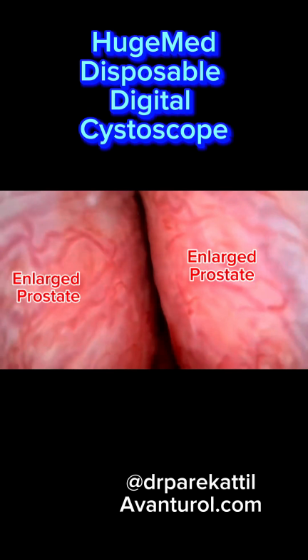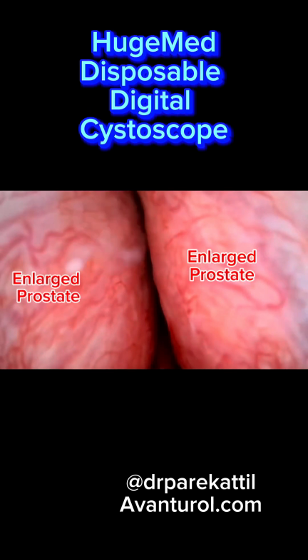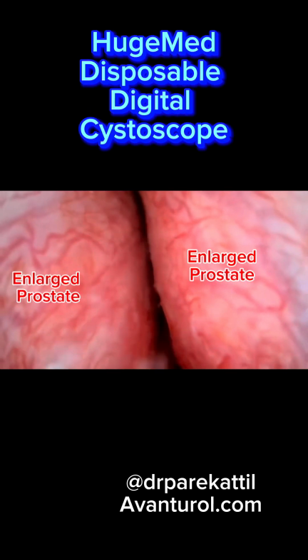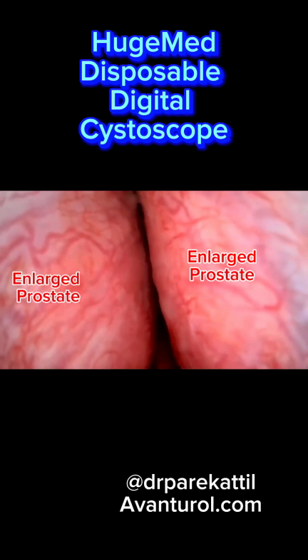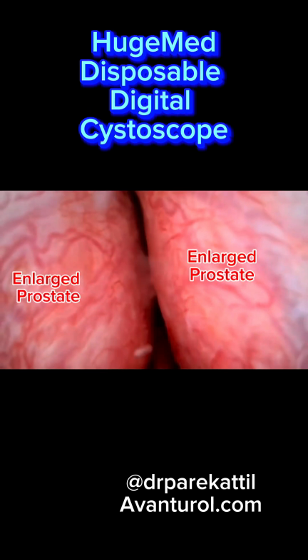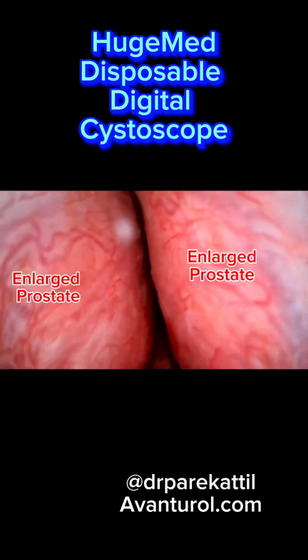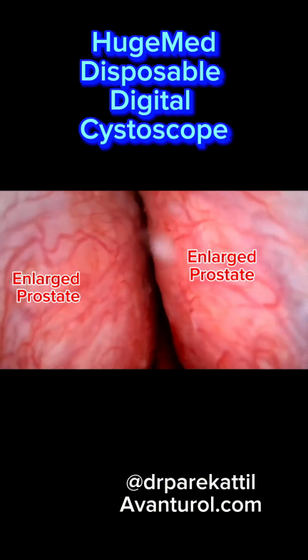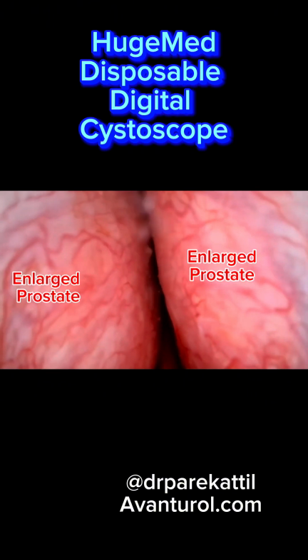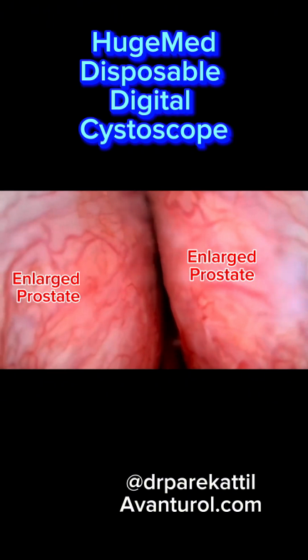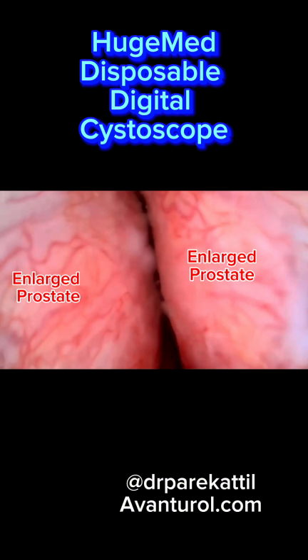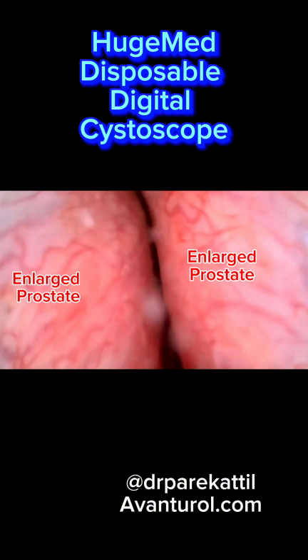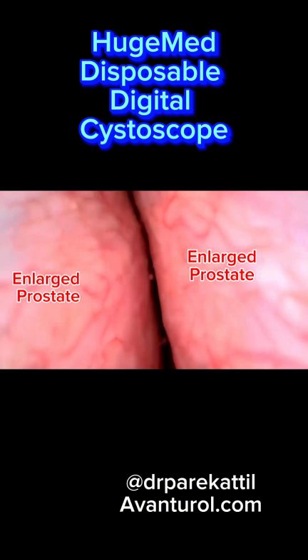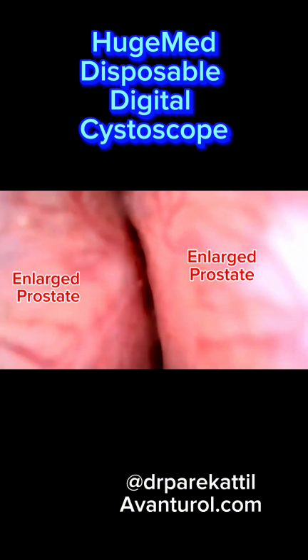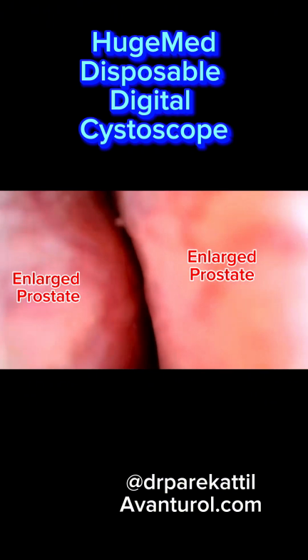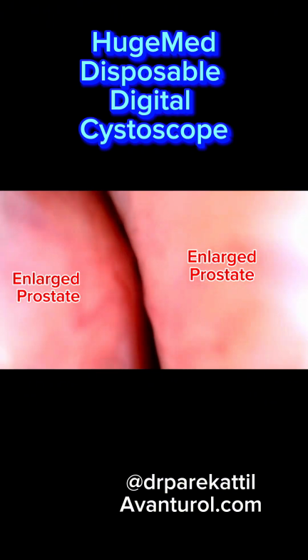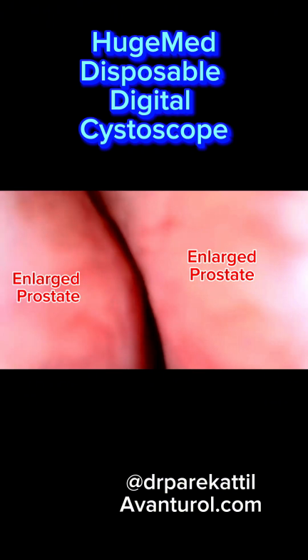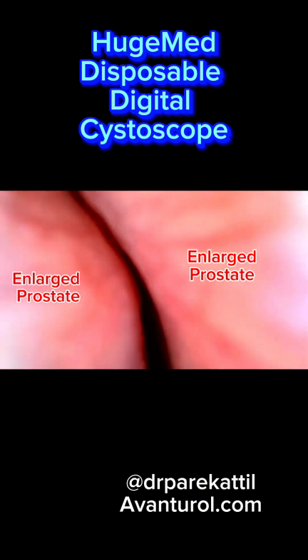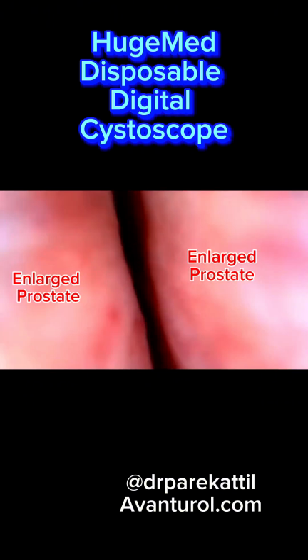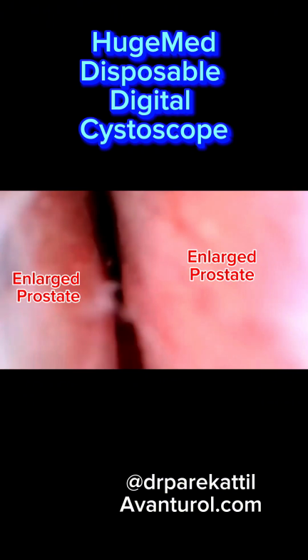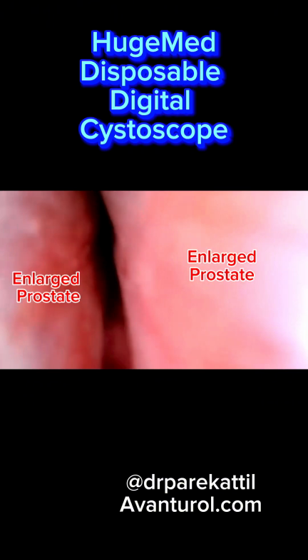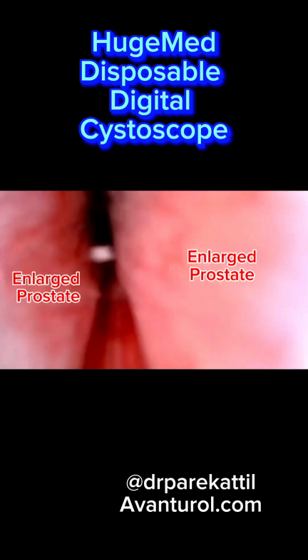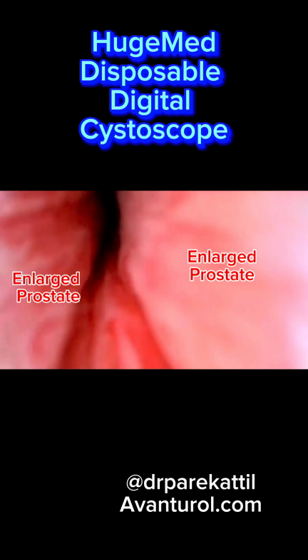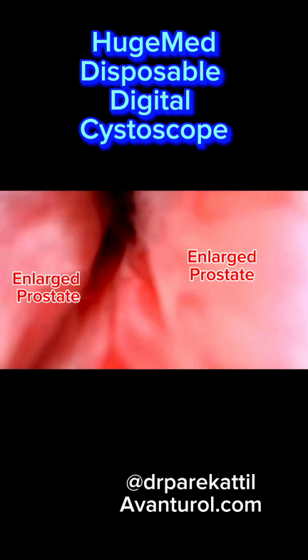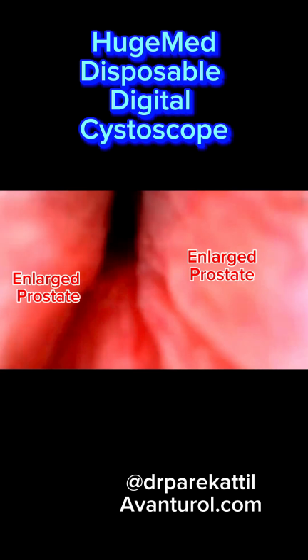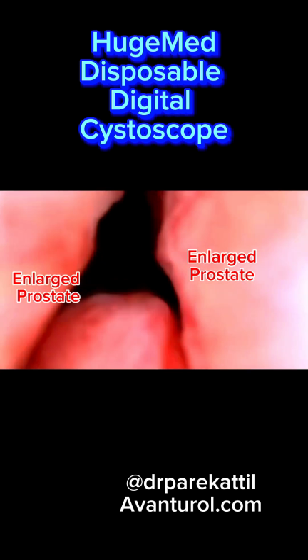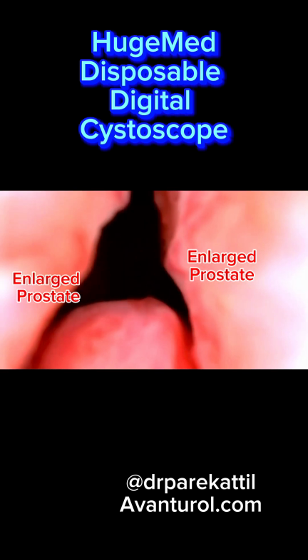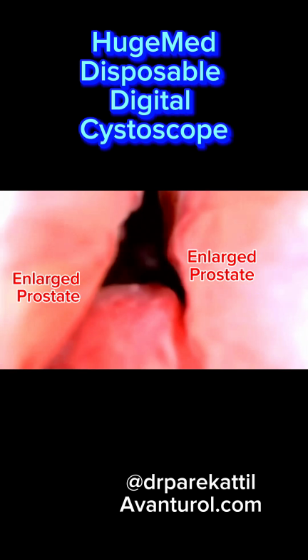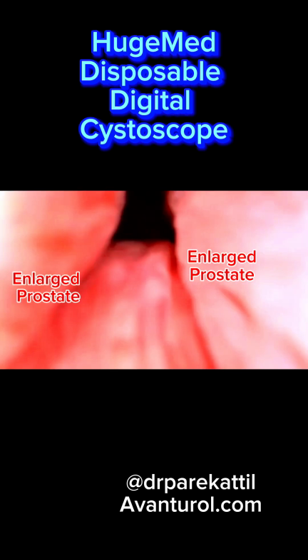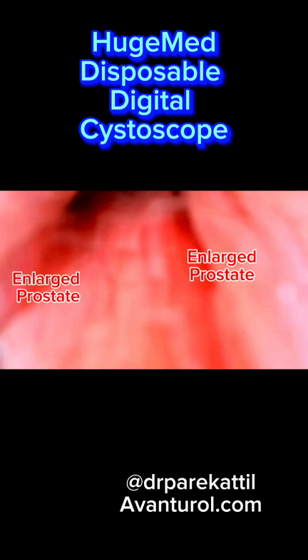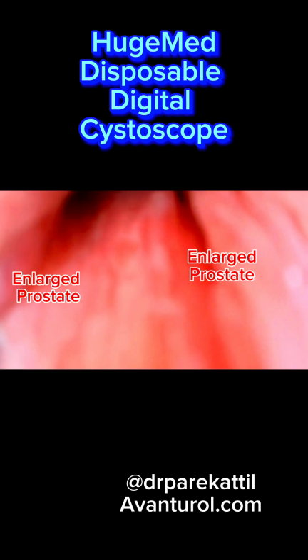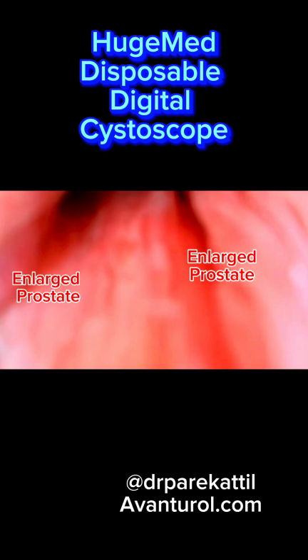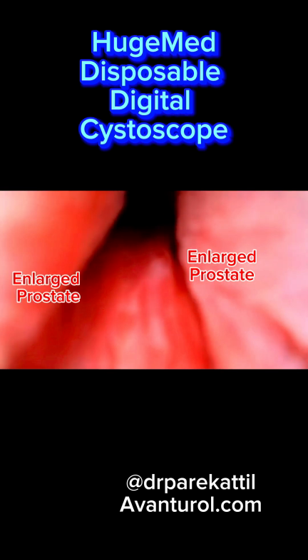Down there, size matters, and the smaller it is, the more comfortable. It has a suction port in addition to a working channel to provide the urologist with a number of visualization and tool options.